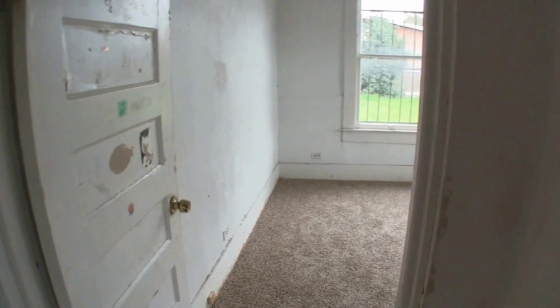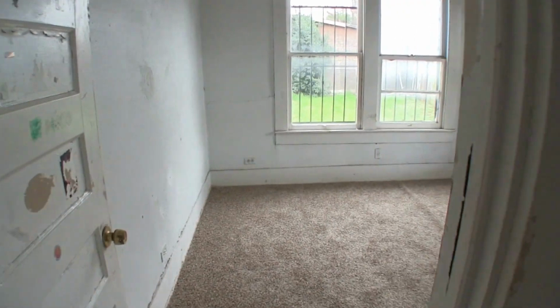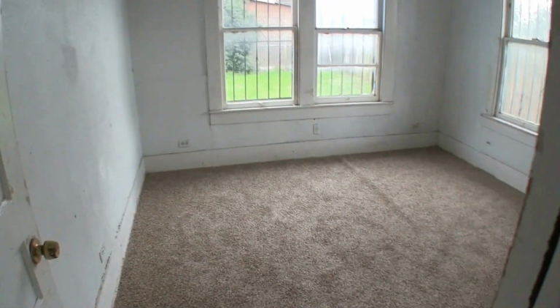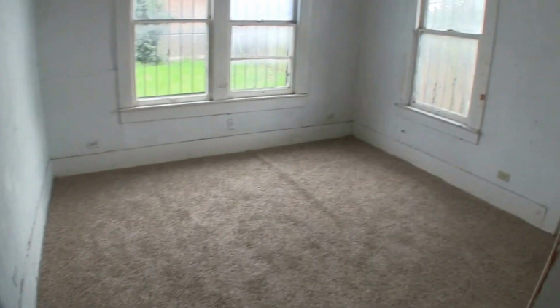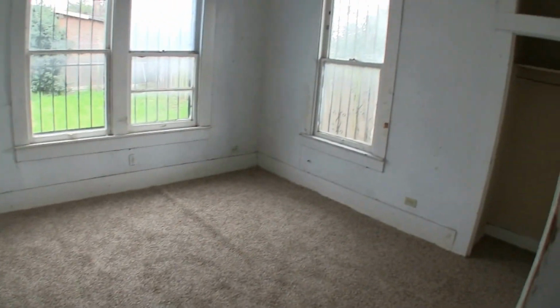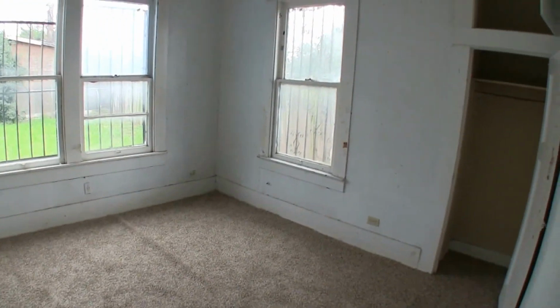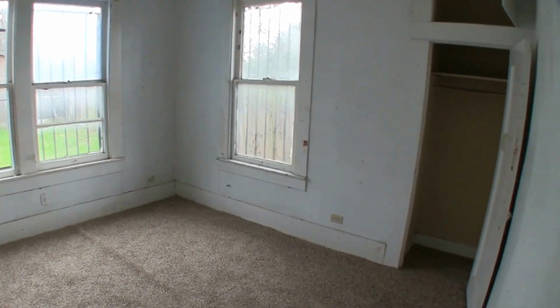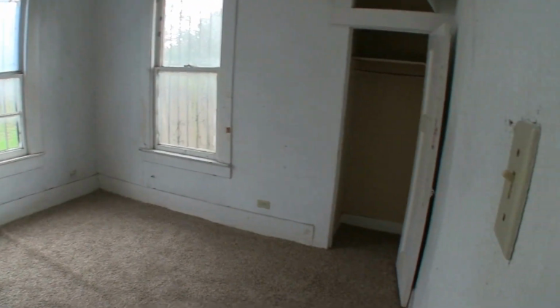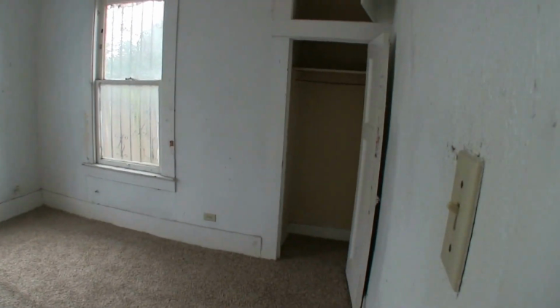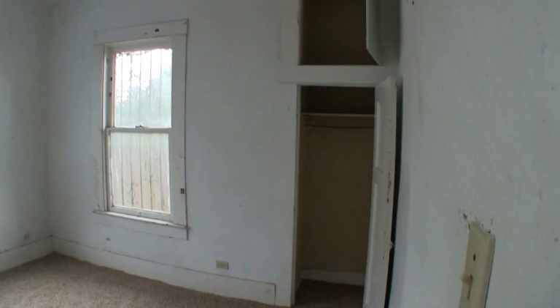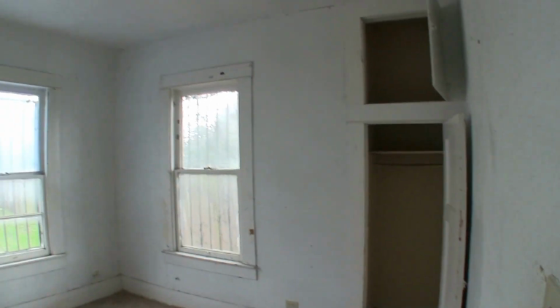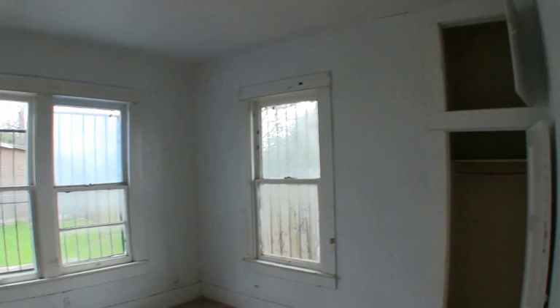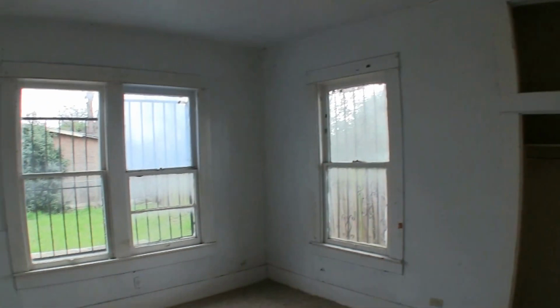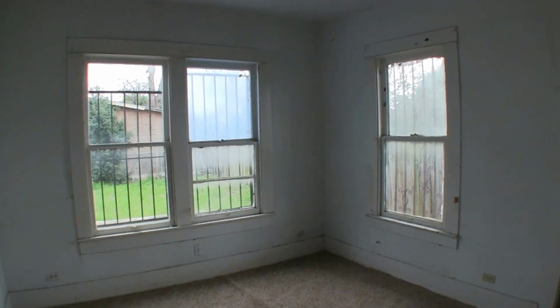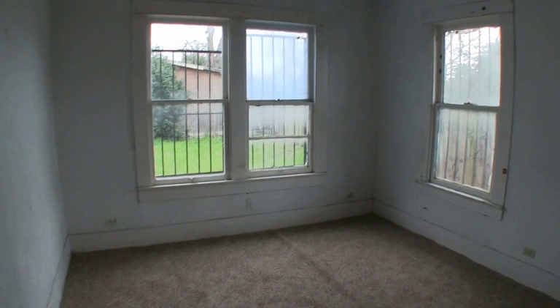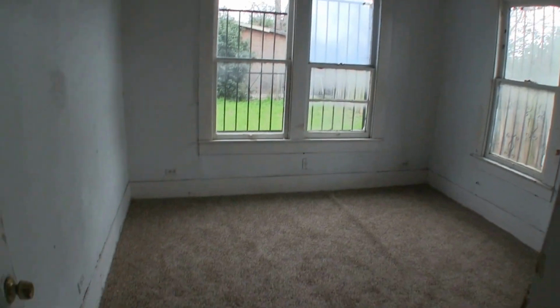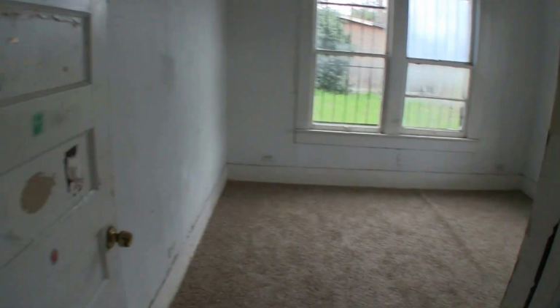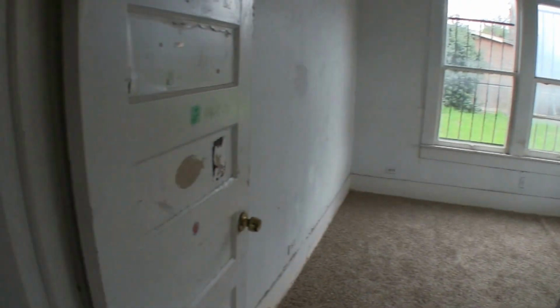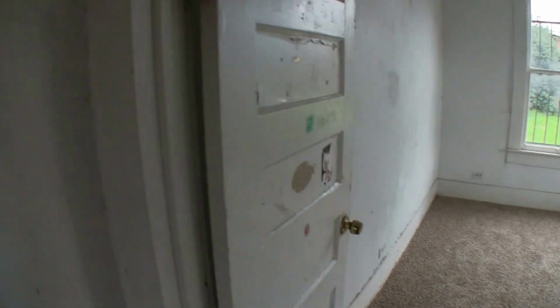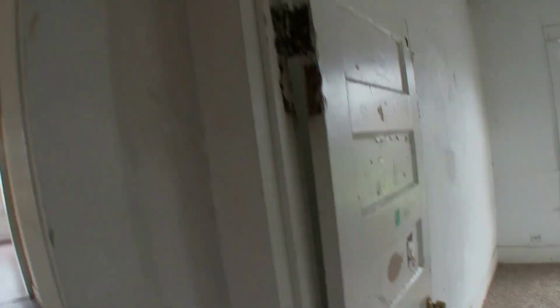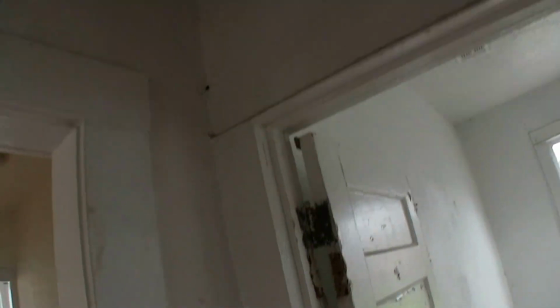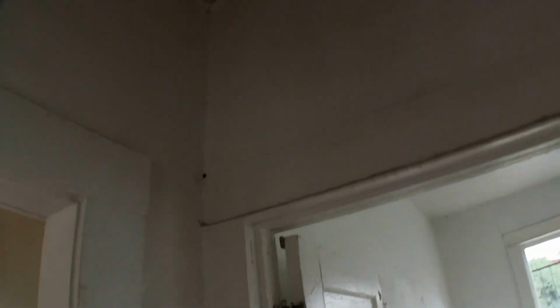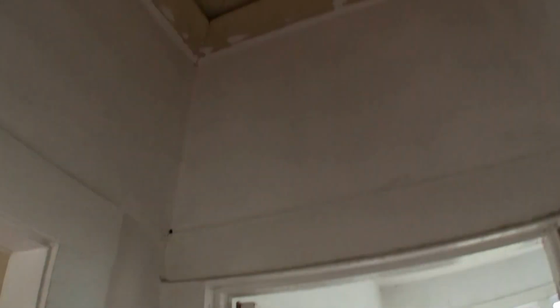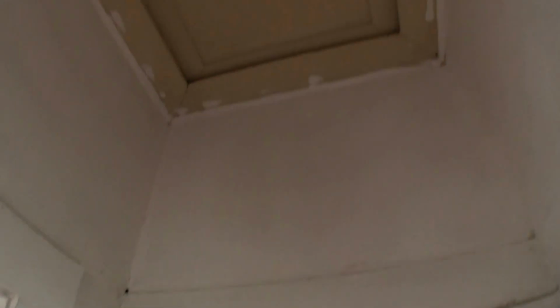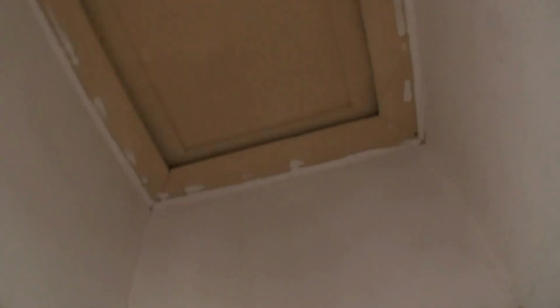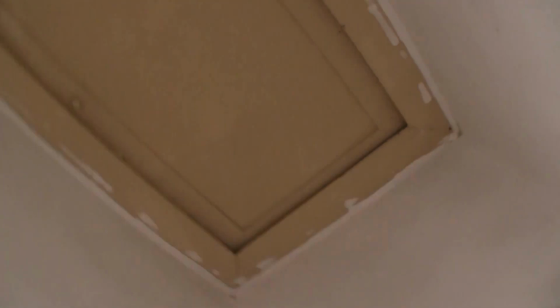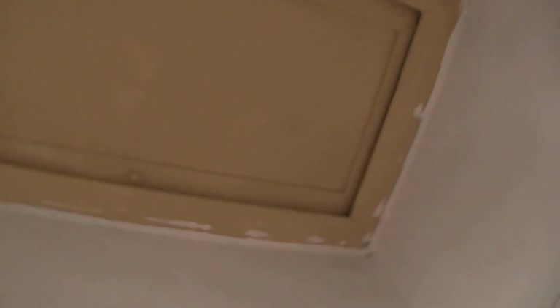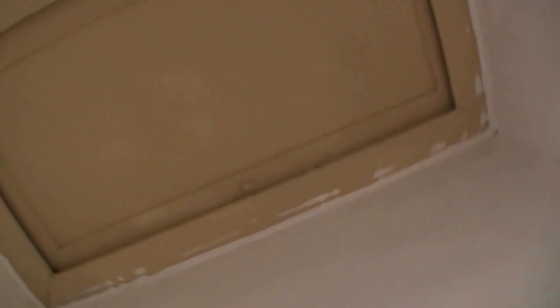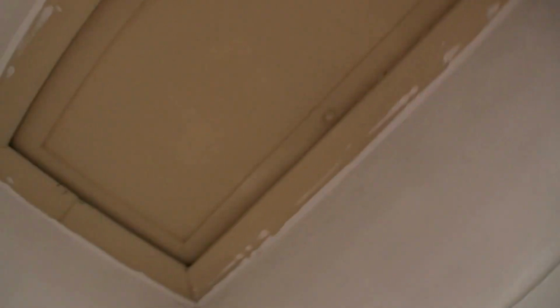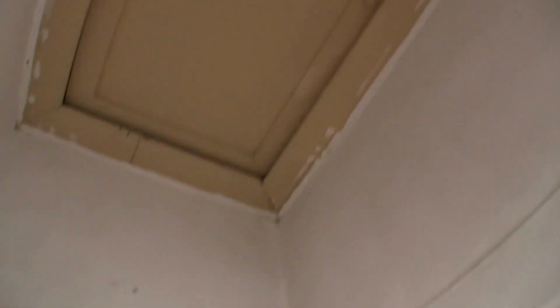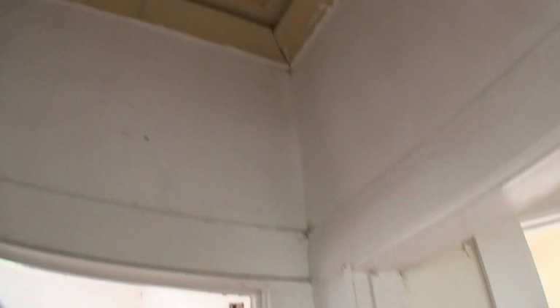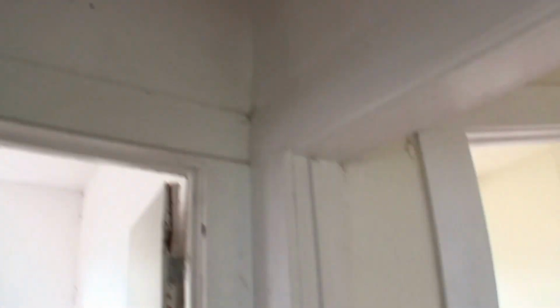Then we have bedroom number three. Bedroom number three is going to need a fresh coat of paint, some trim work, window repairs, and some flooring. You do have attic access here — let me show you how high that ceiling is. So you have access into your attic there.